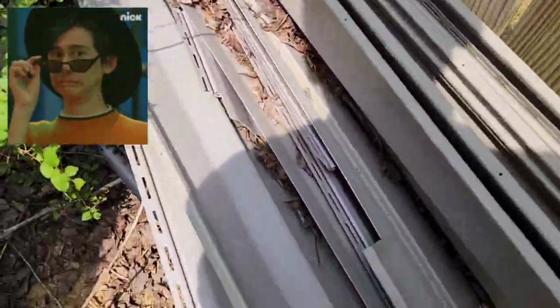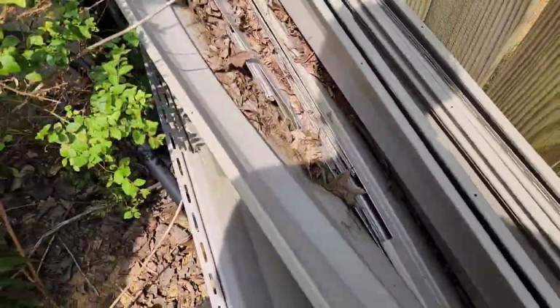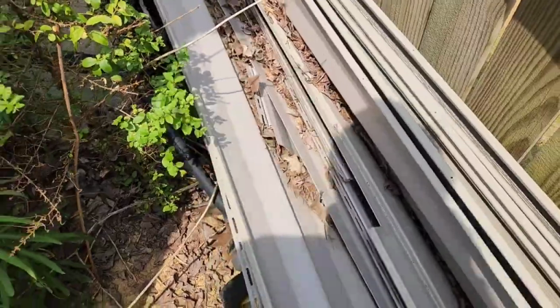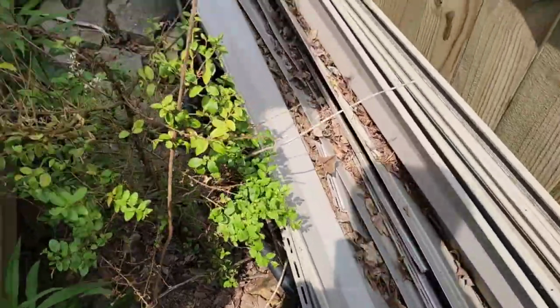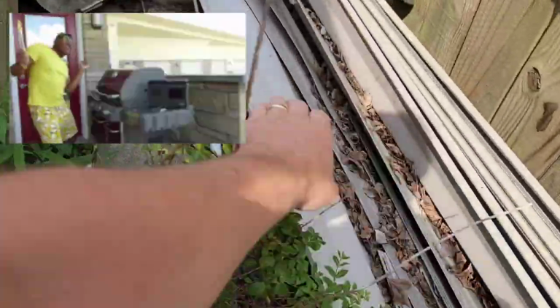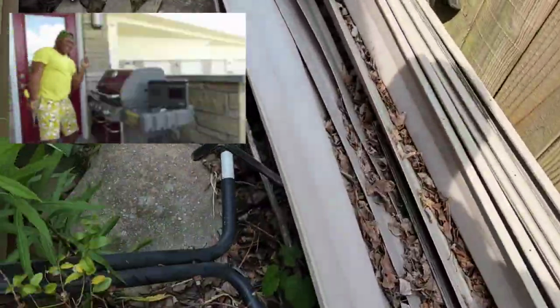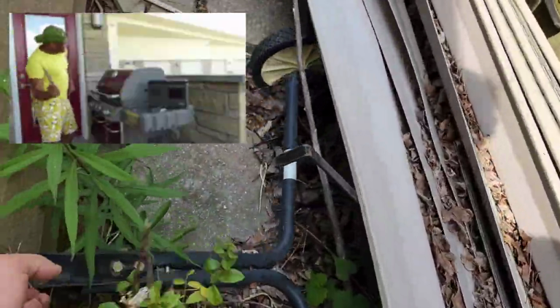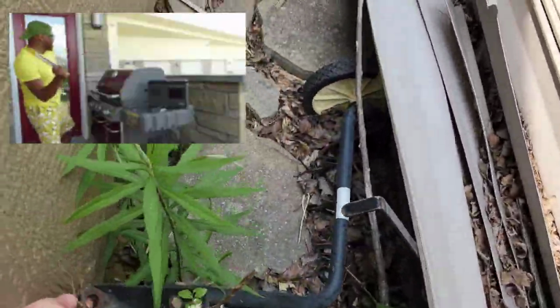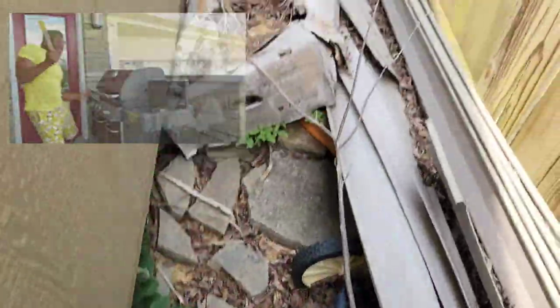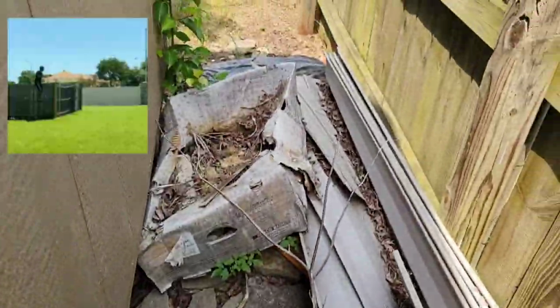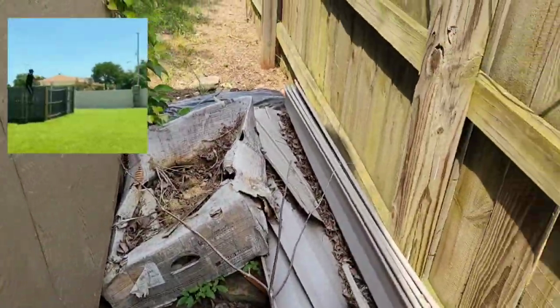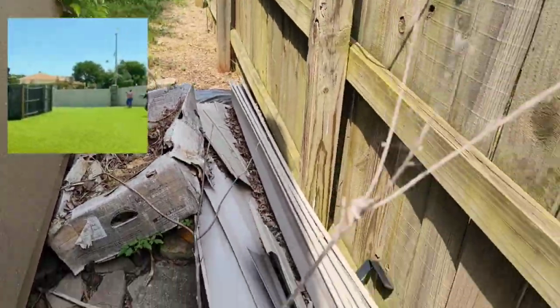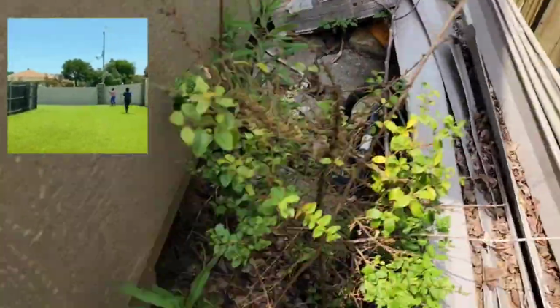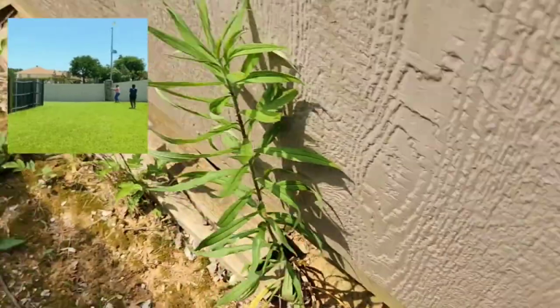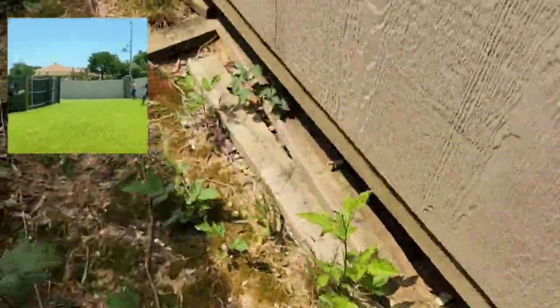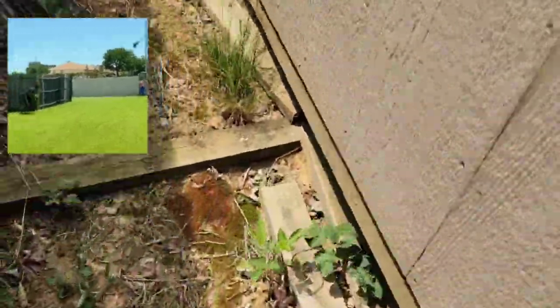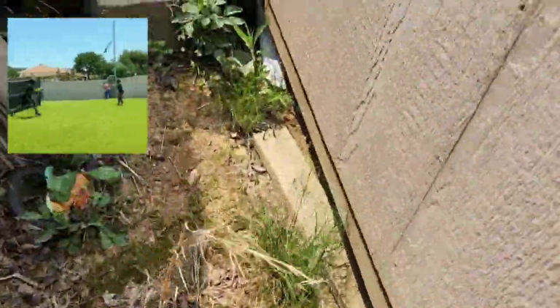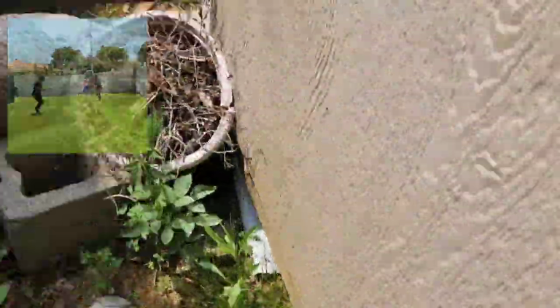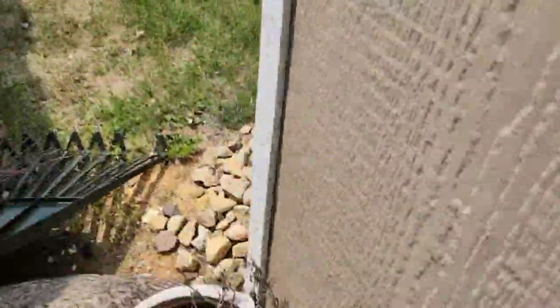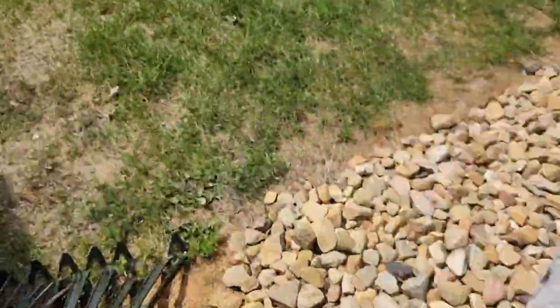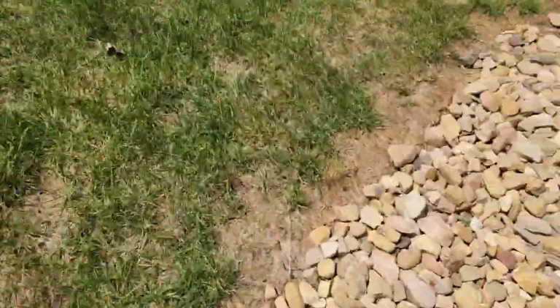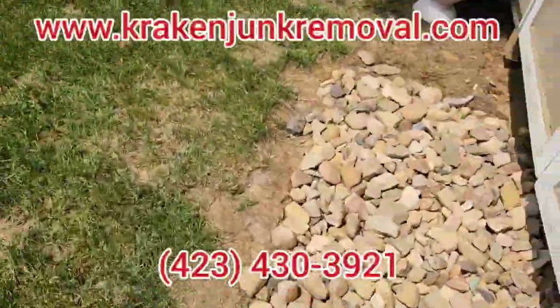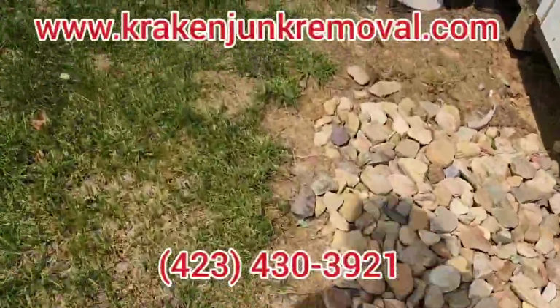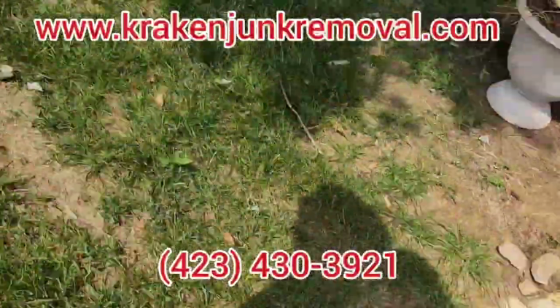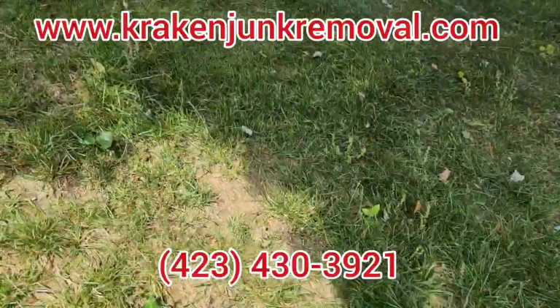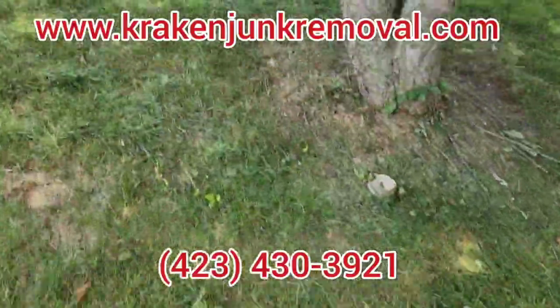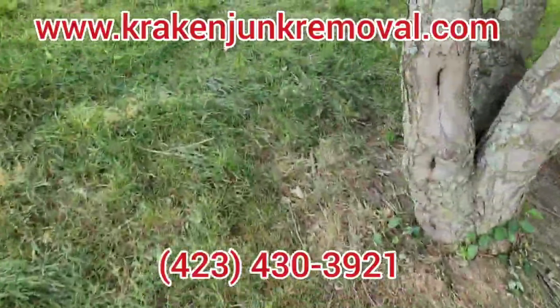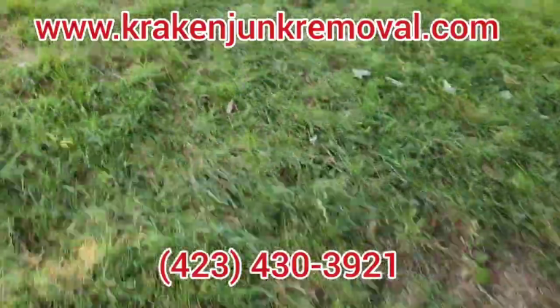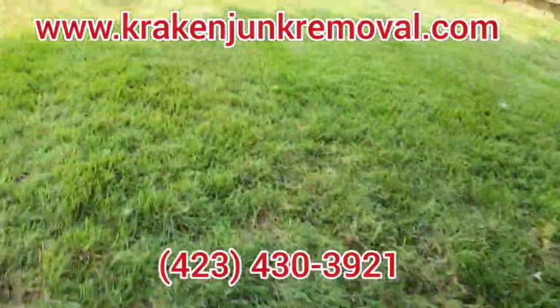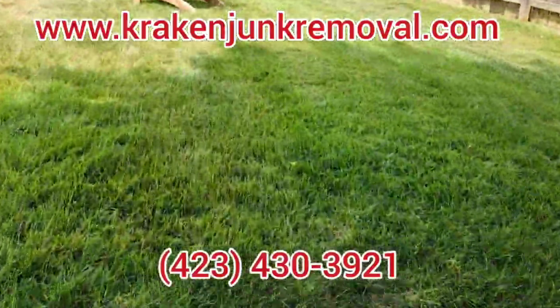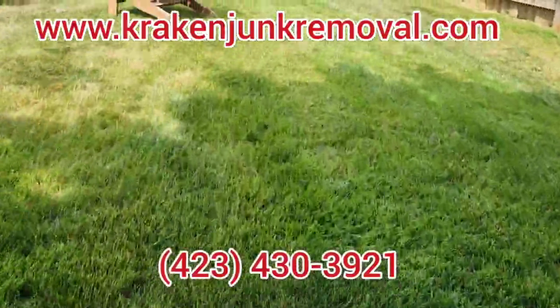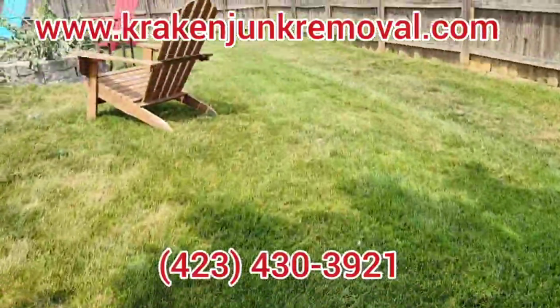If you're looking to have a backyard barbecue, or perhaps some summer fun in the coming months, and you need your yard cleaned up, go ahead and give Kraken Junk a call today at 423-430-3921. Check us out online at KrakenJunkLoop.com.